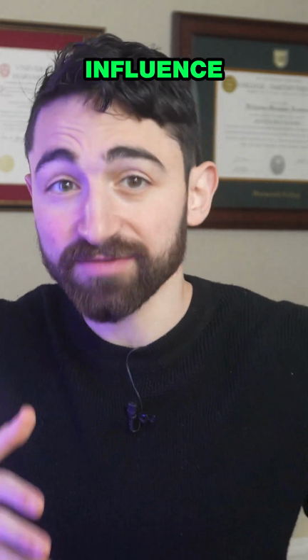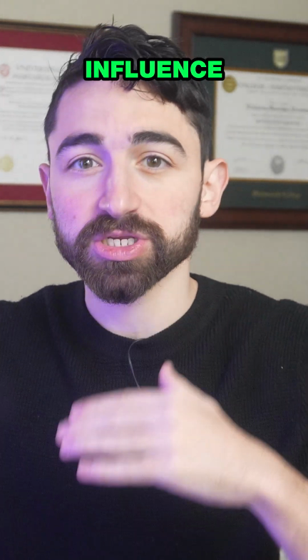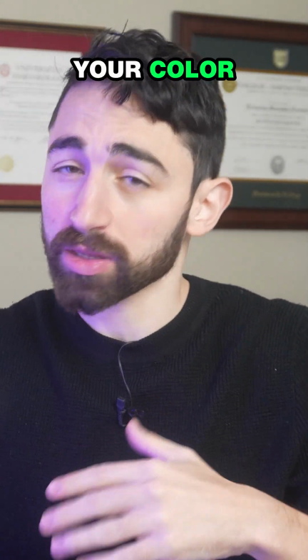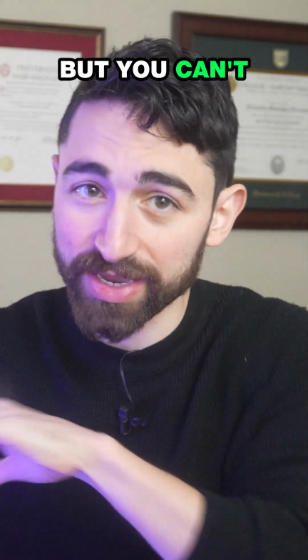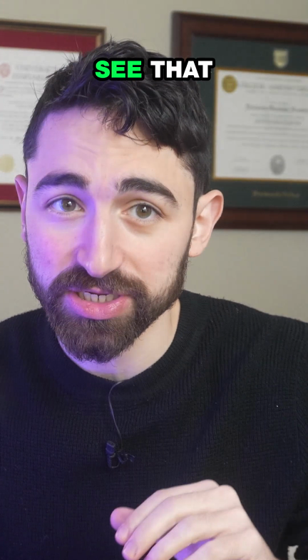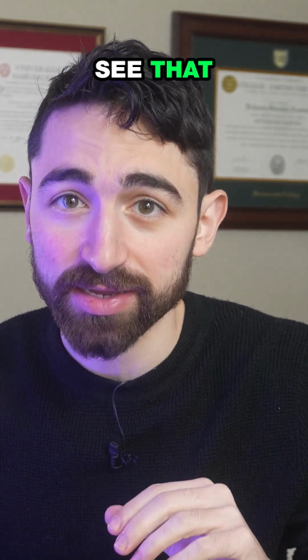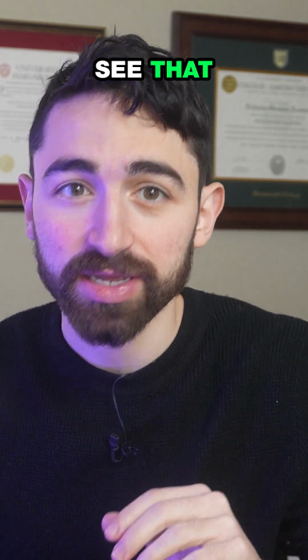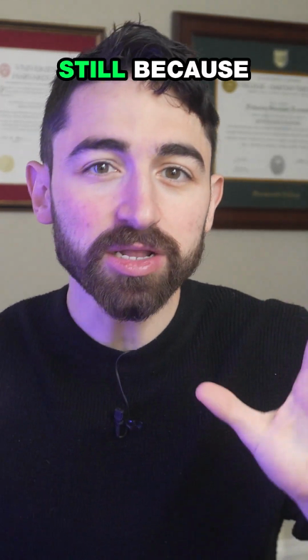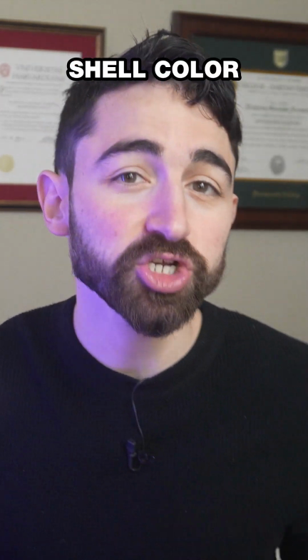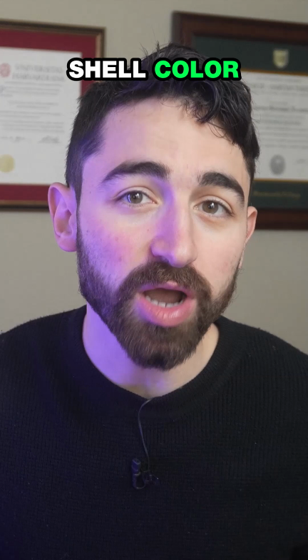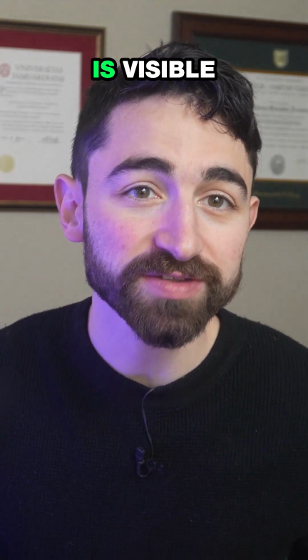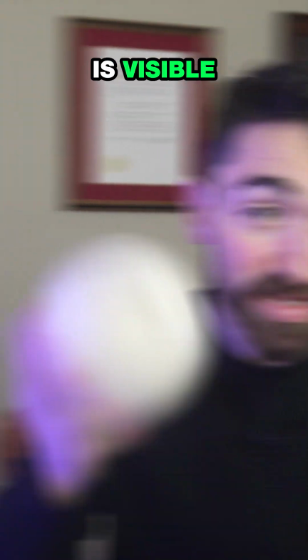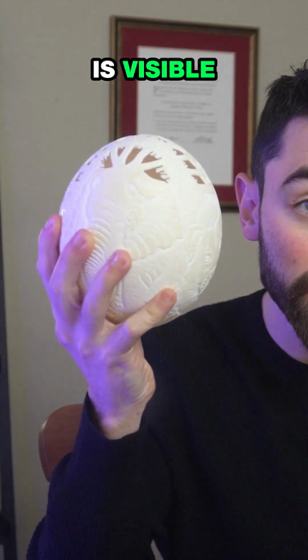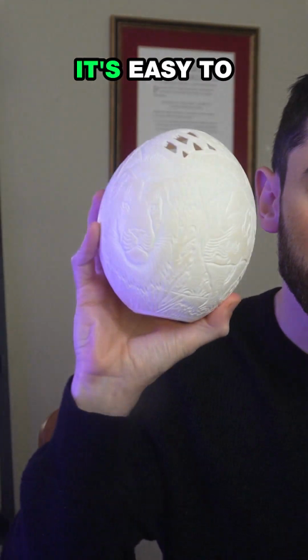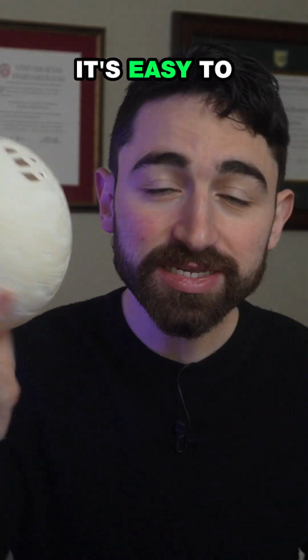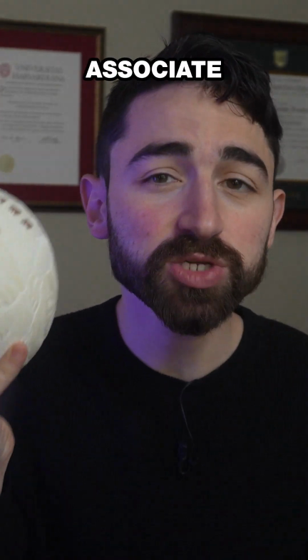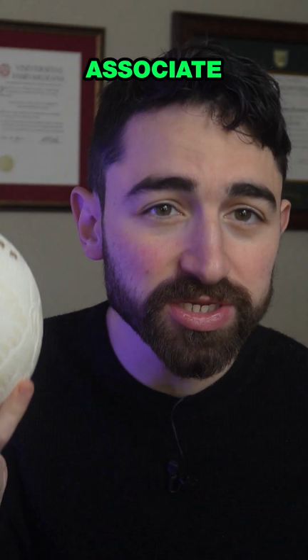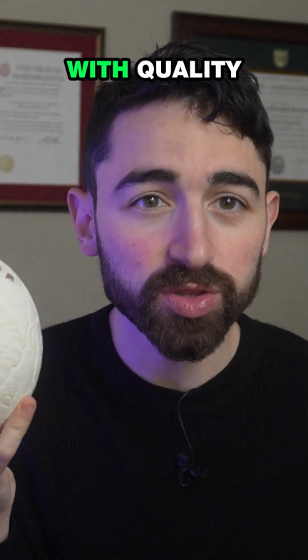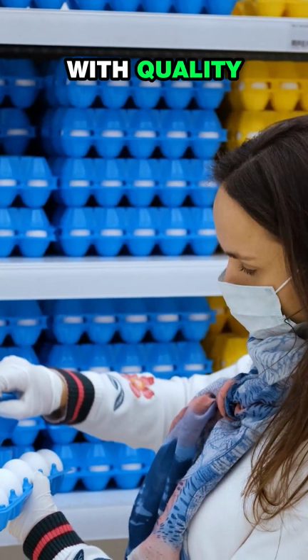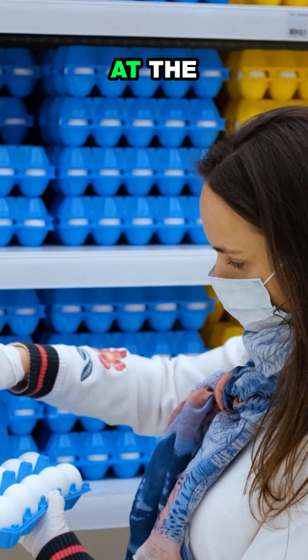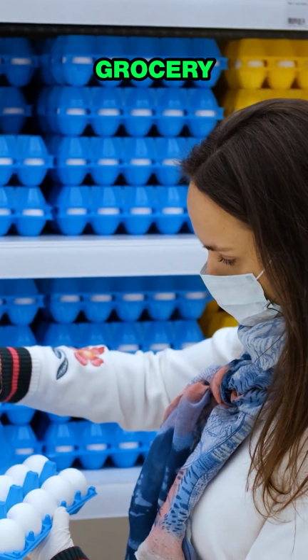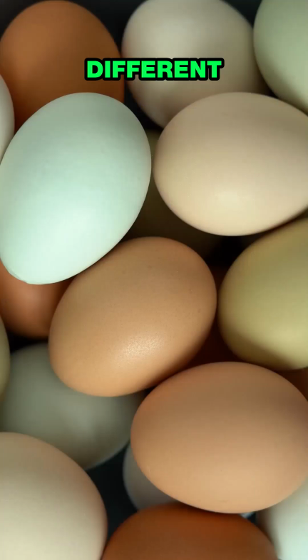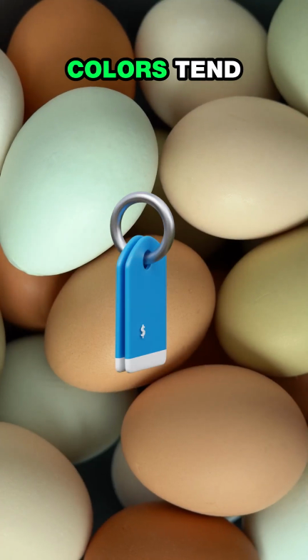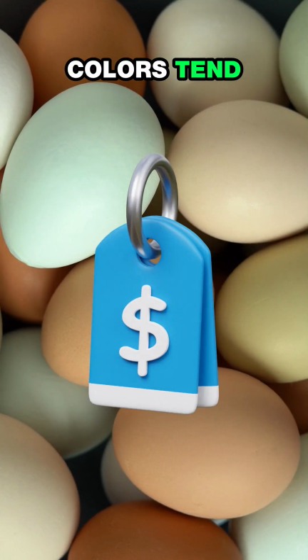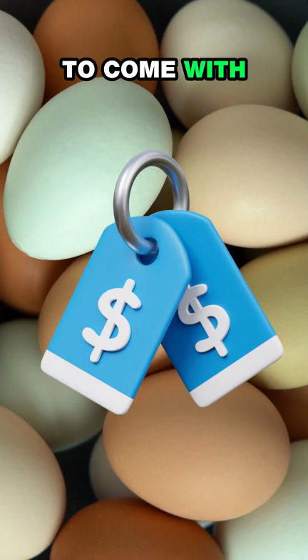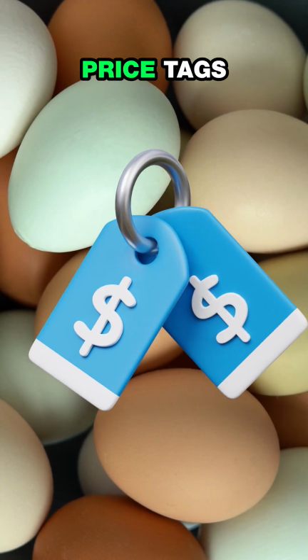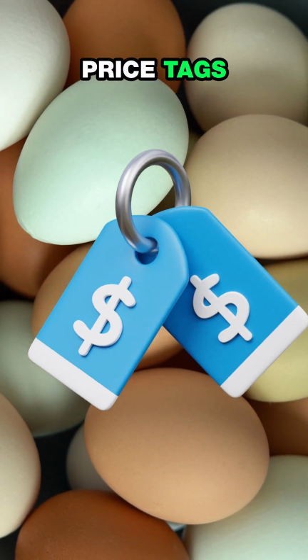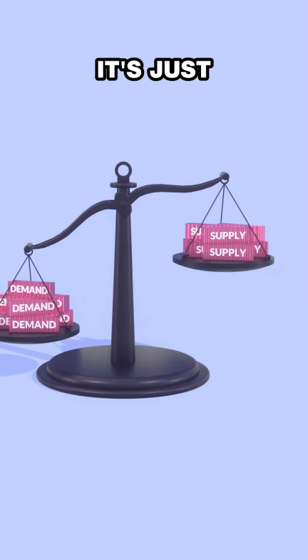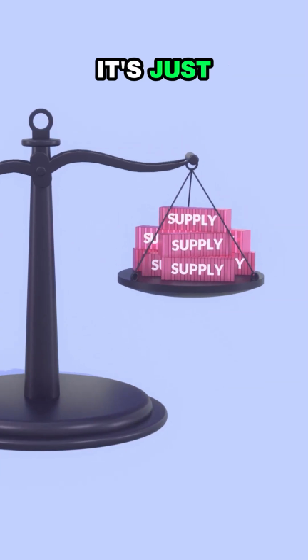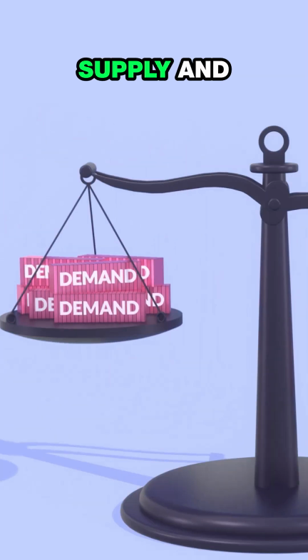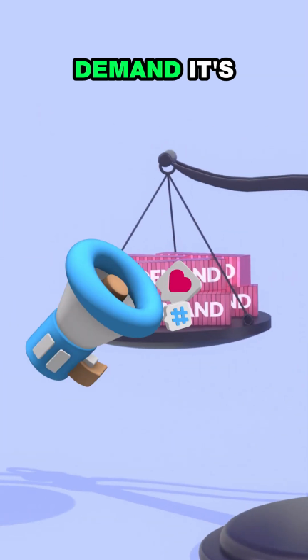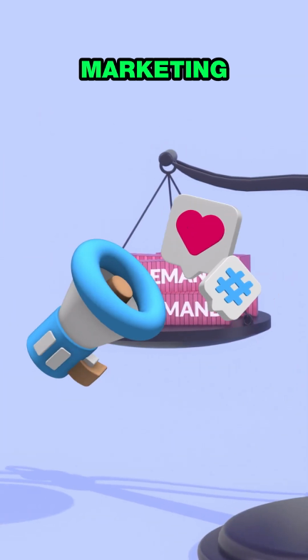Diet can influence yolk color, but you can't actually see that from the outside. Still, because shell color is visible, it's easy to associate with quality at the grocery store. Different colors tend to come with different price tags — it's just supply and demand, it's marketing.